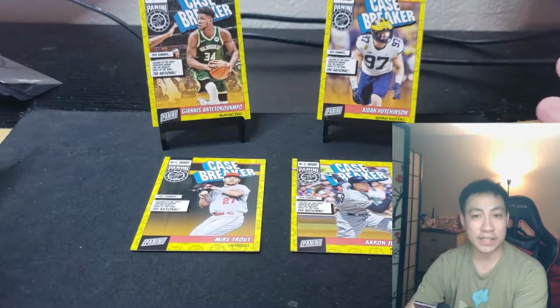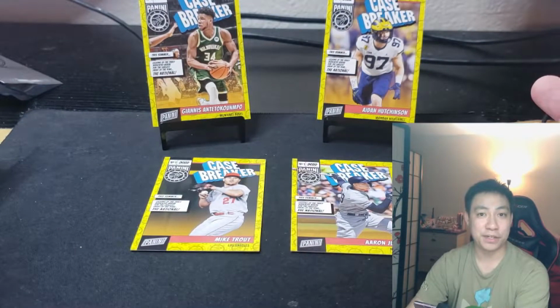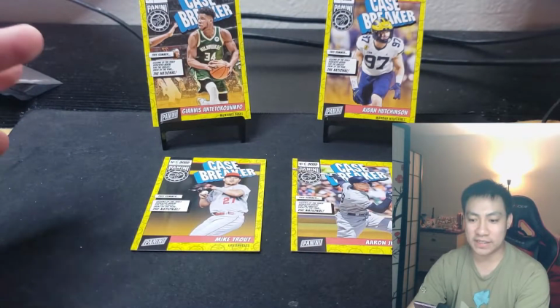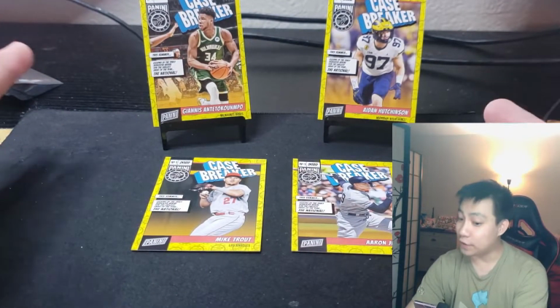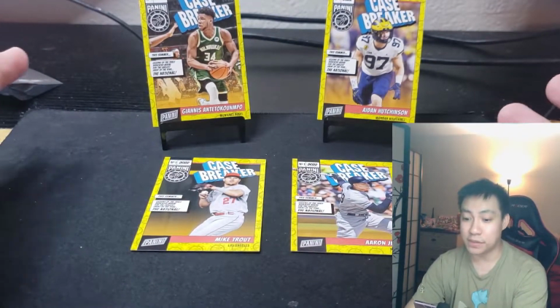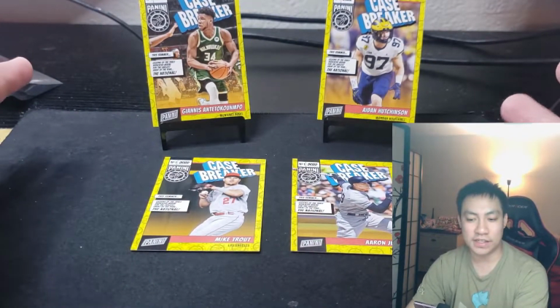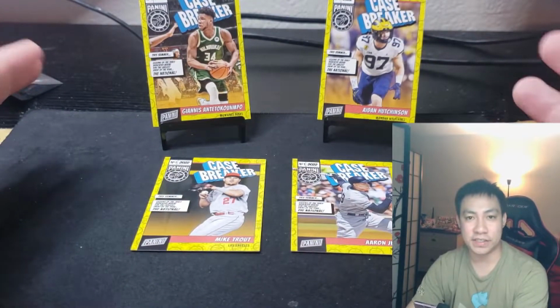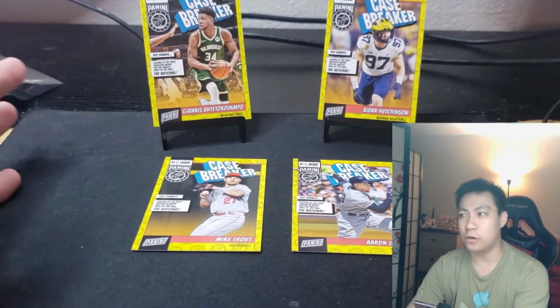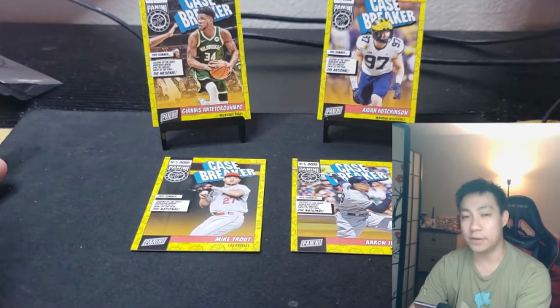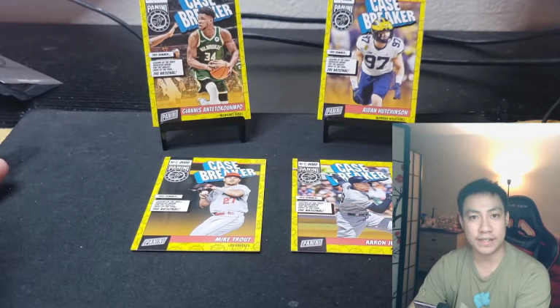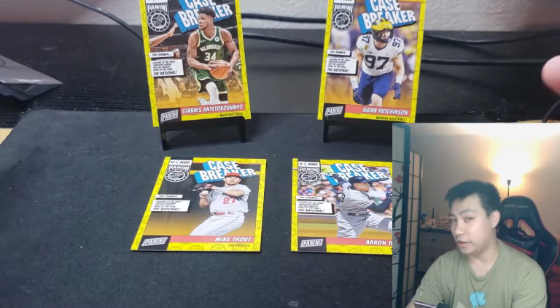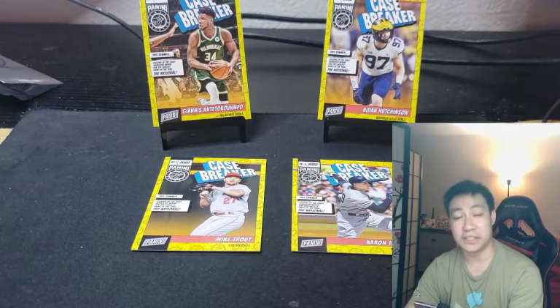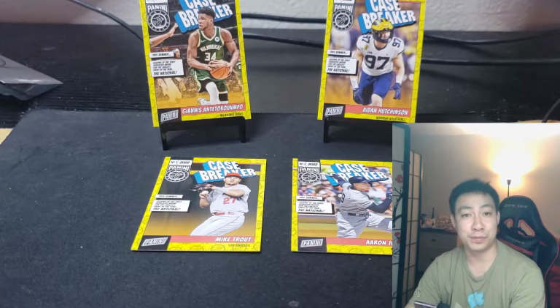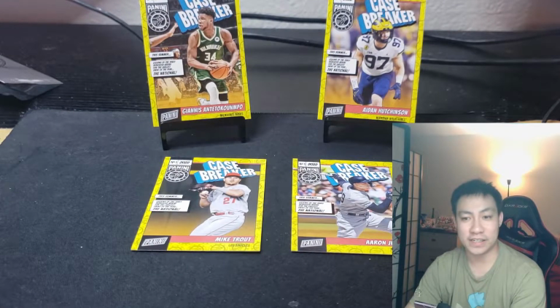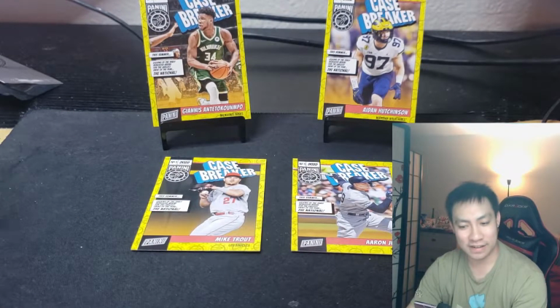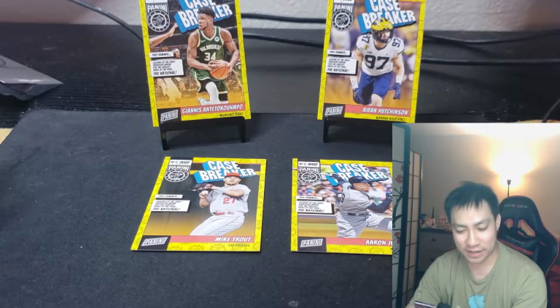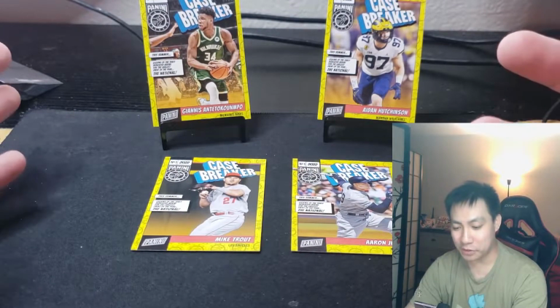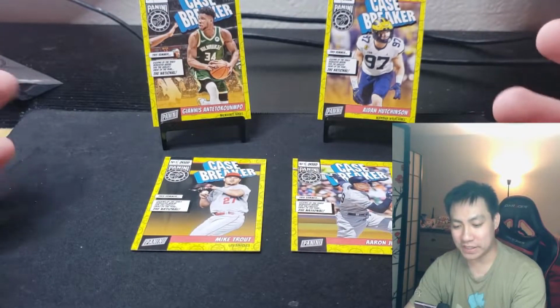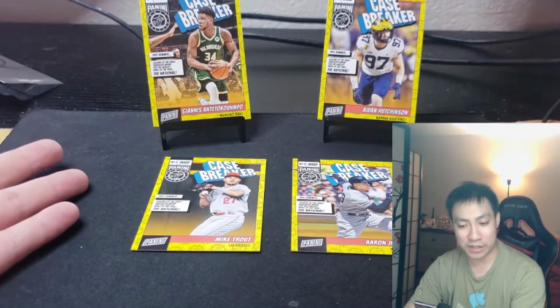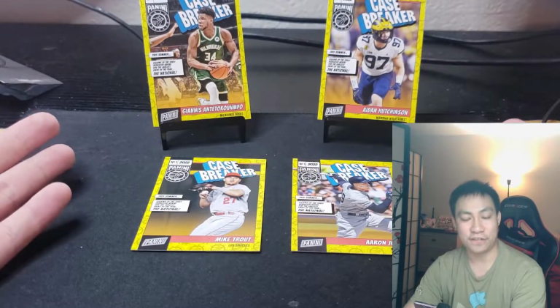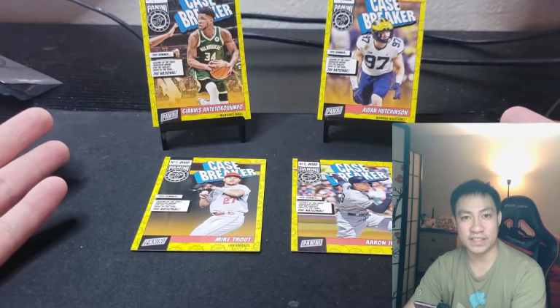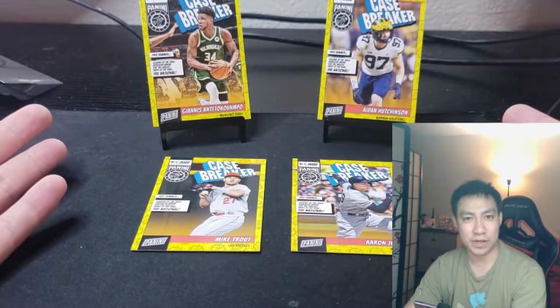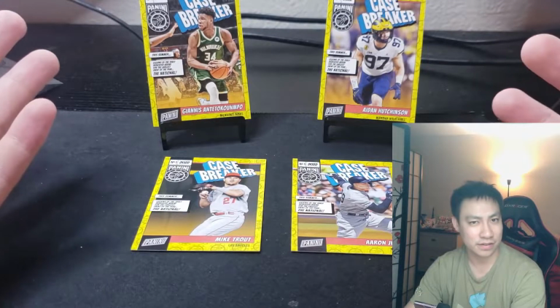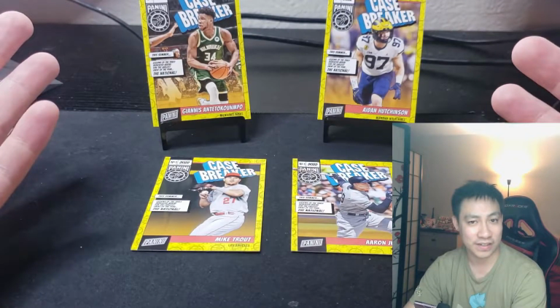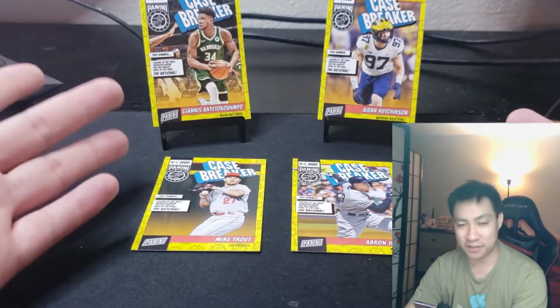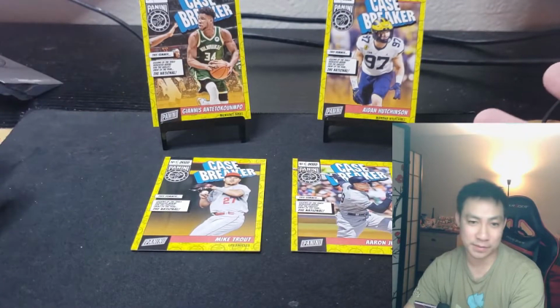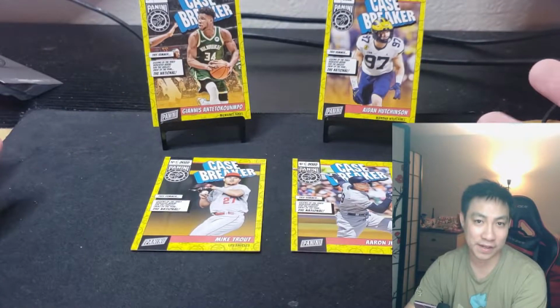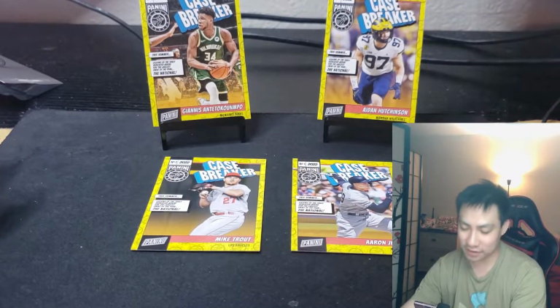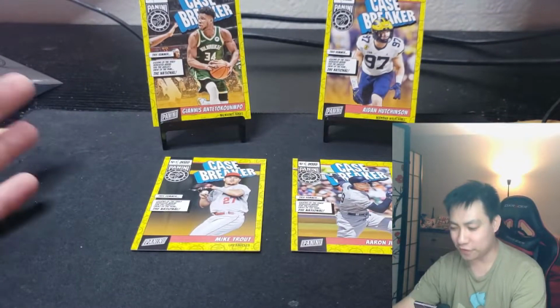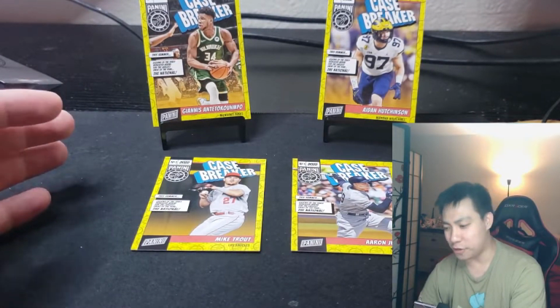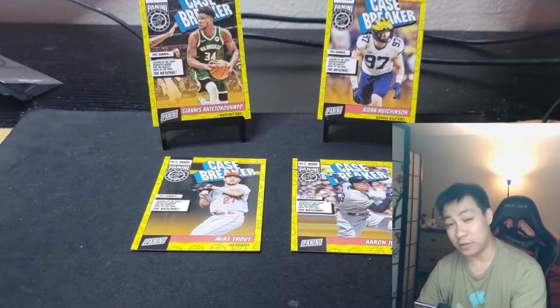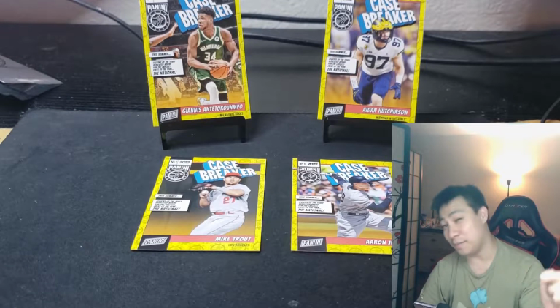Those were the Case Breaker packs — very similar to last year's design, all of them are numbered, unless I got super lucky. Let me know what you guys think. Will you try to find these out in the wild? Leave a like, comment, subscribe, and you know where to find me — Drip referral link down below.